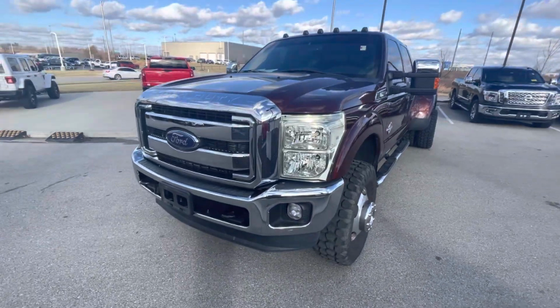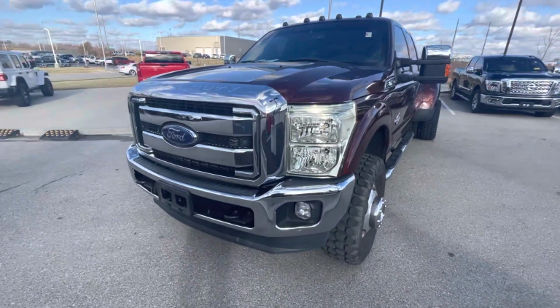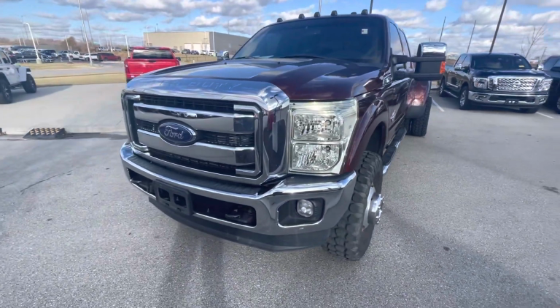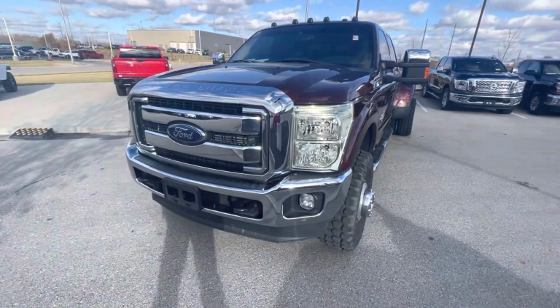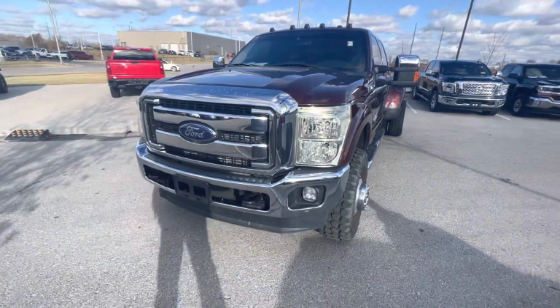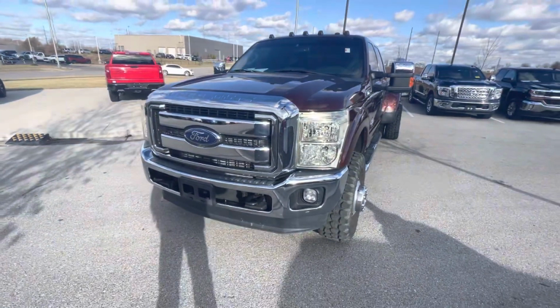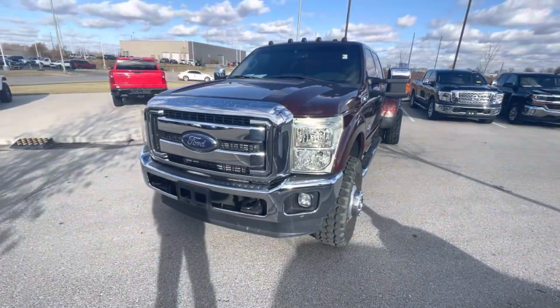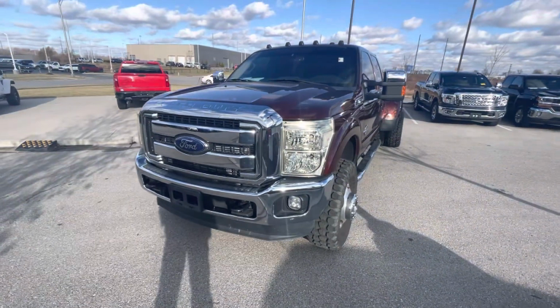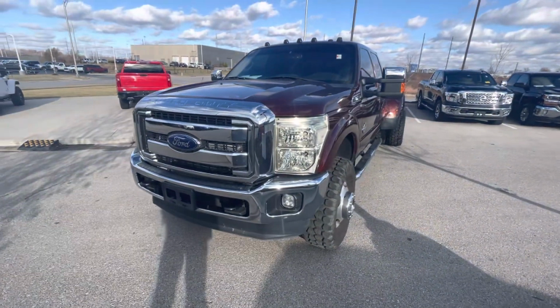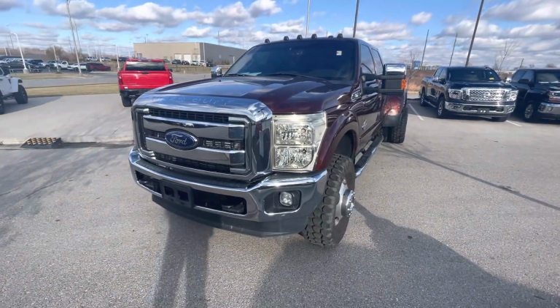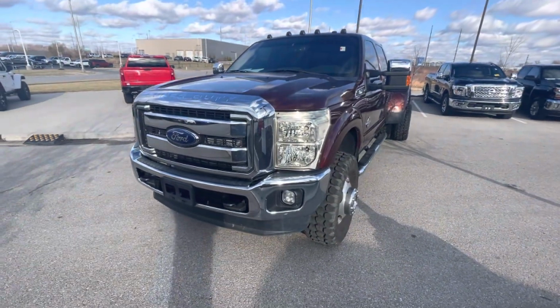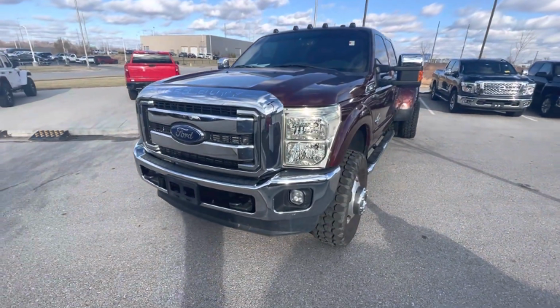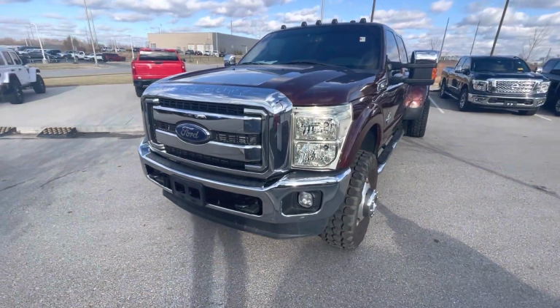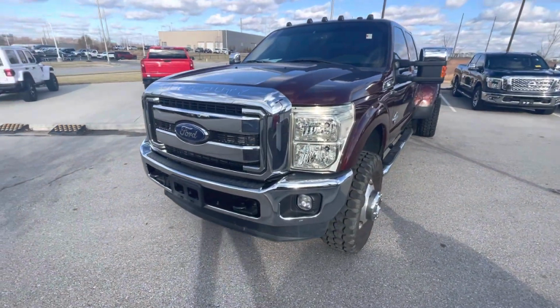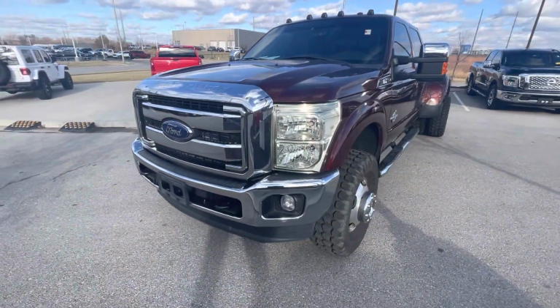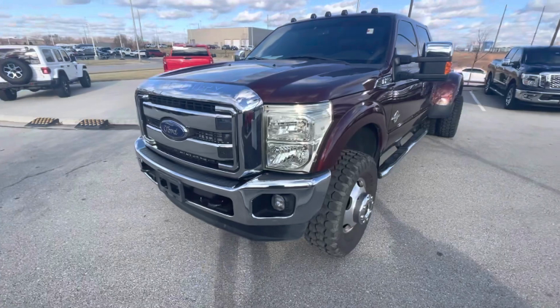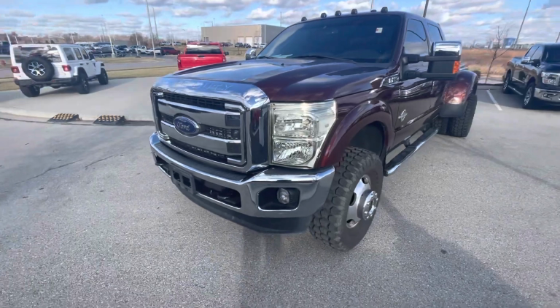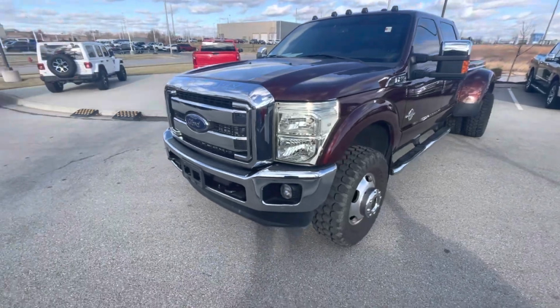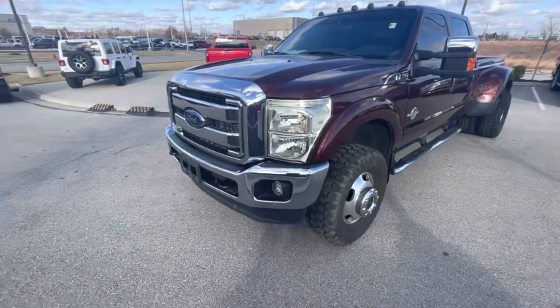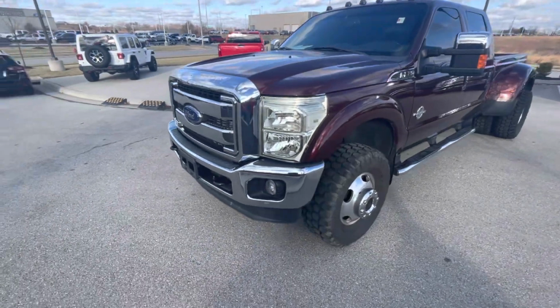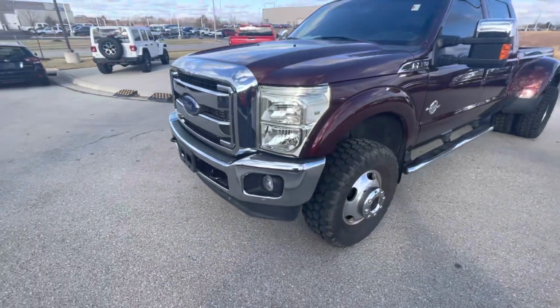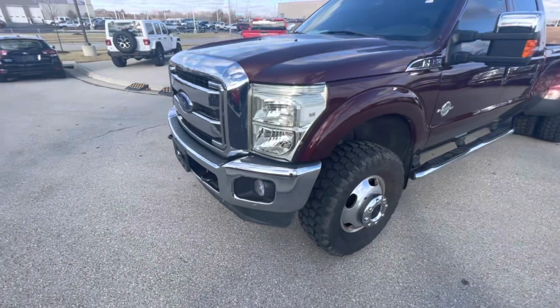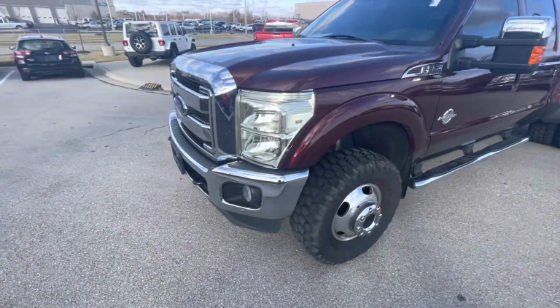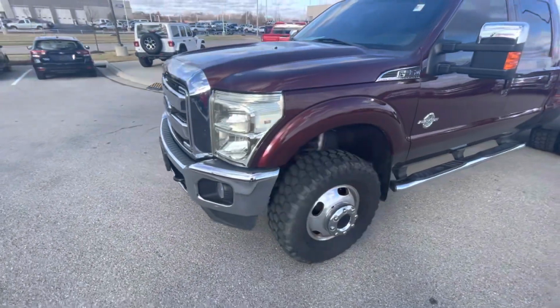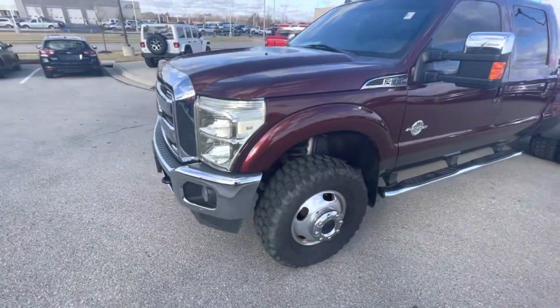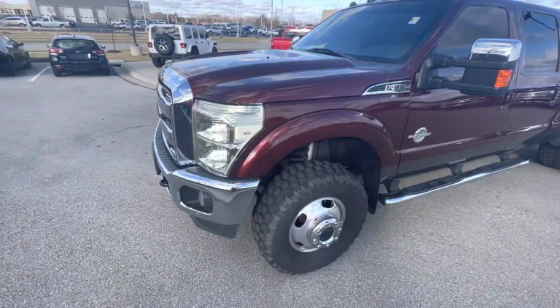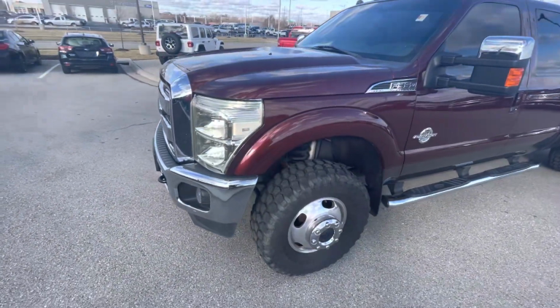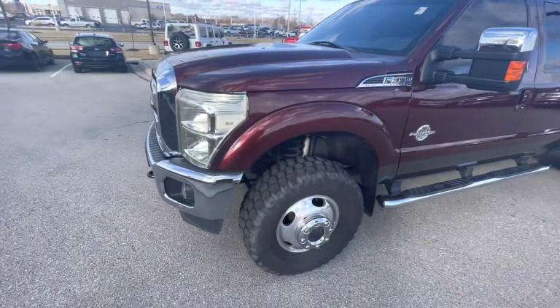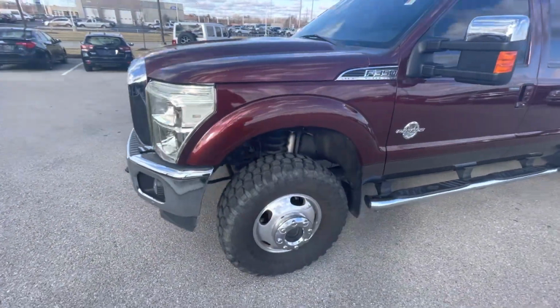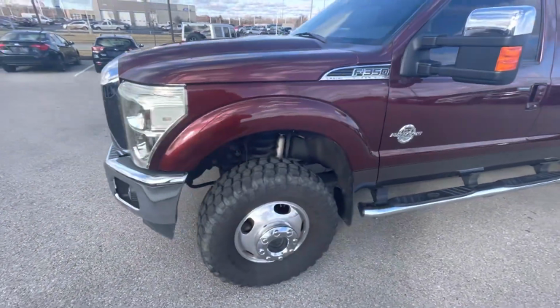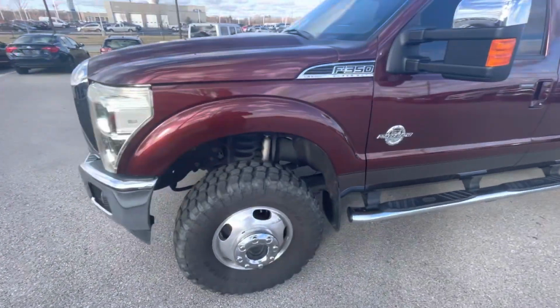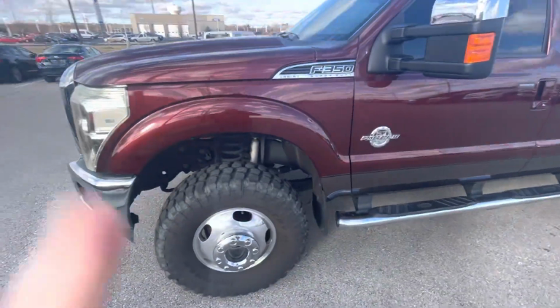Hi Justin, this is Gustavo again from Premier Auto, and this is the walk-around video that I promised you. Like I said, this vehicle is in excellent condition.